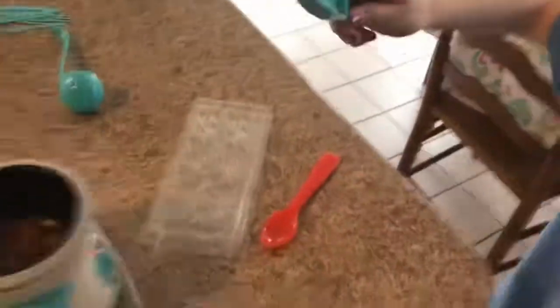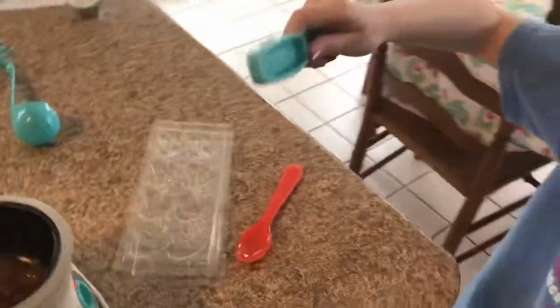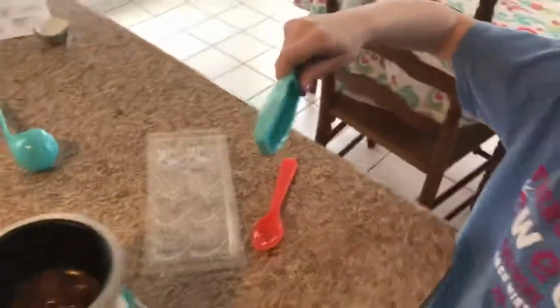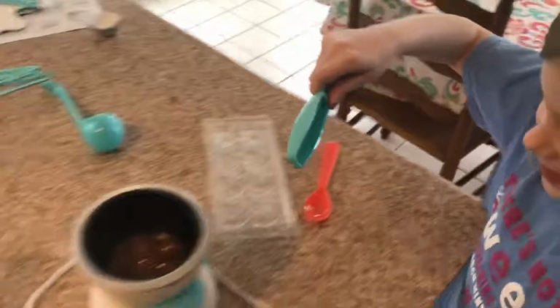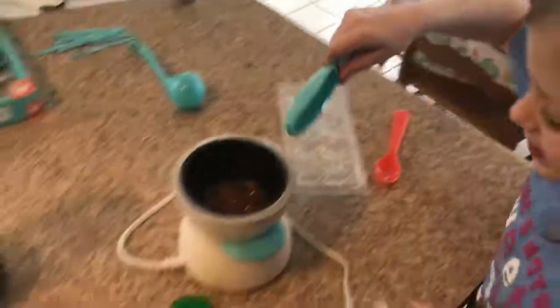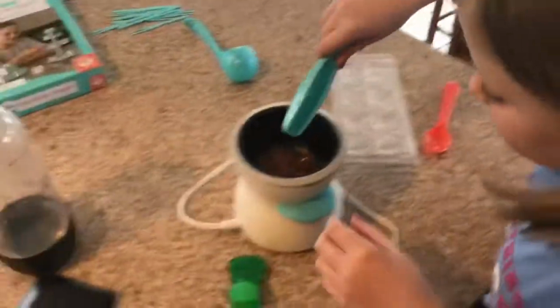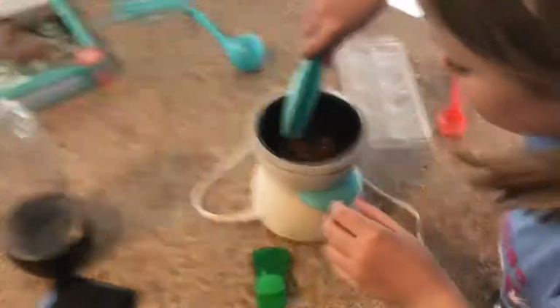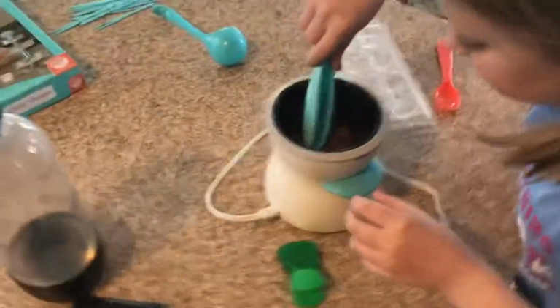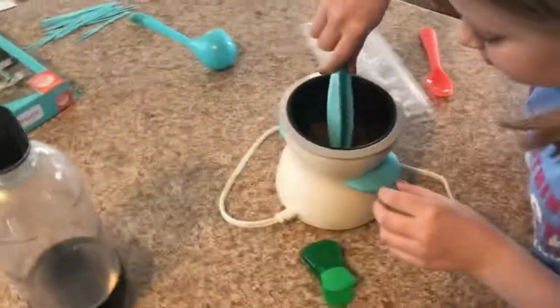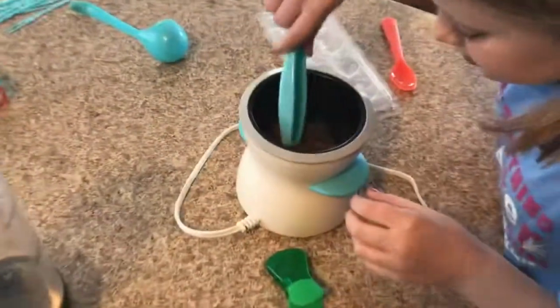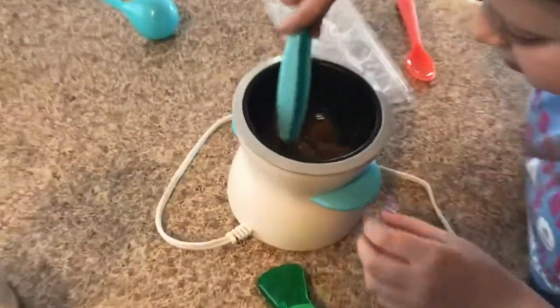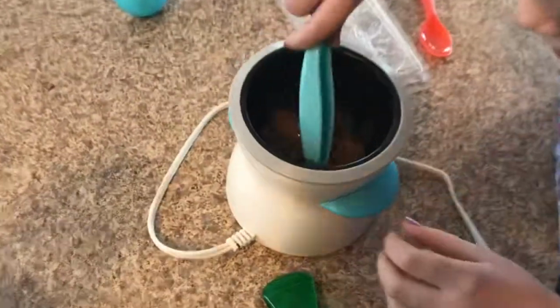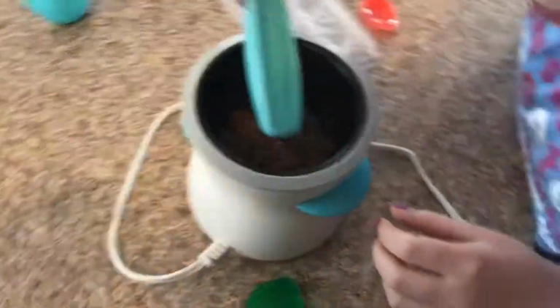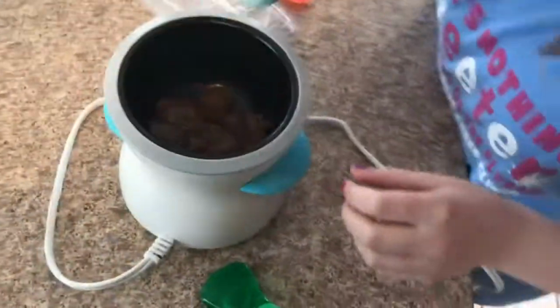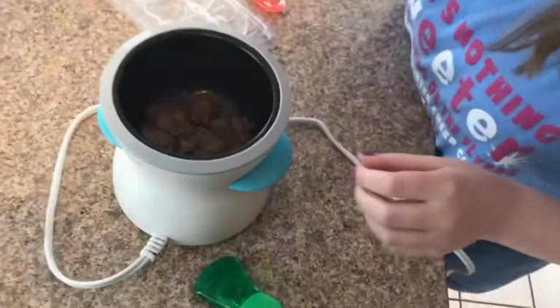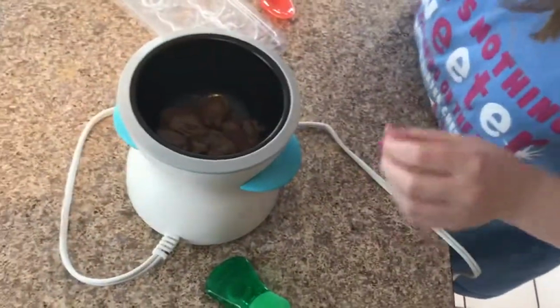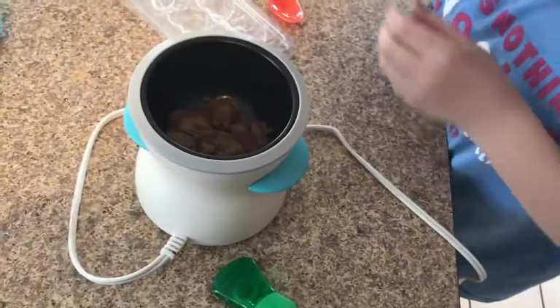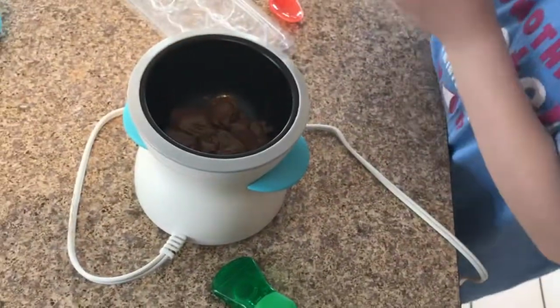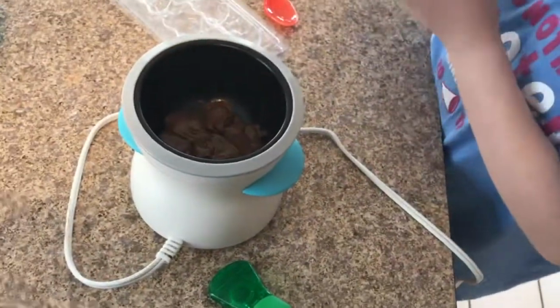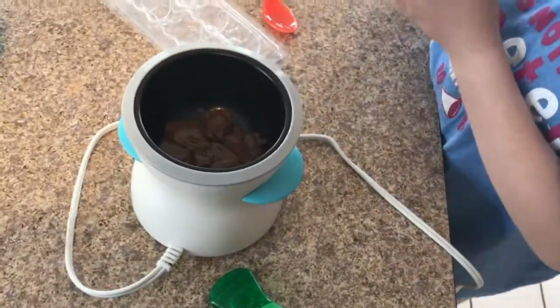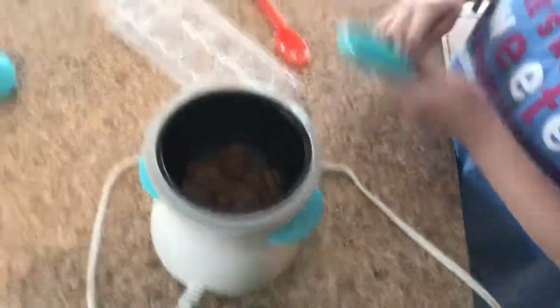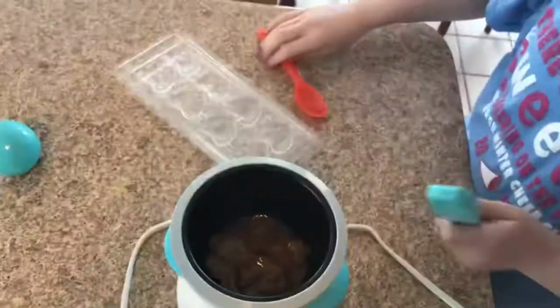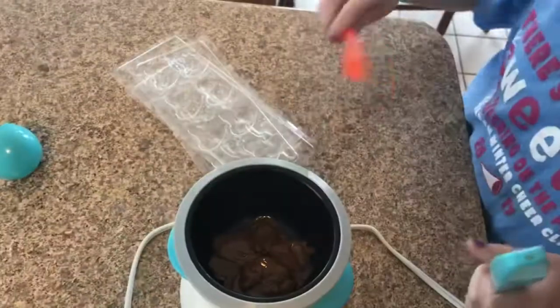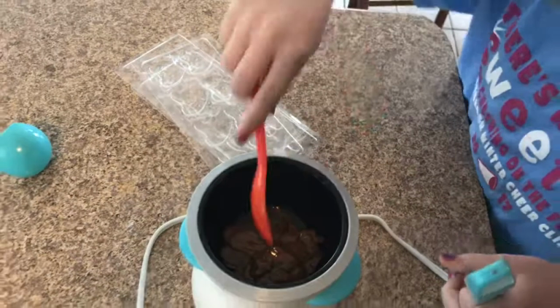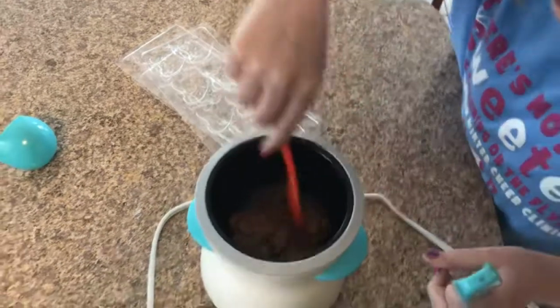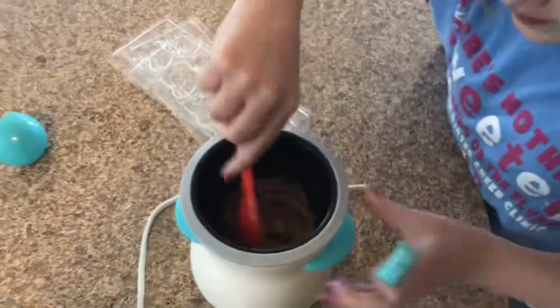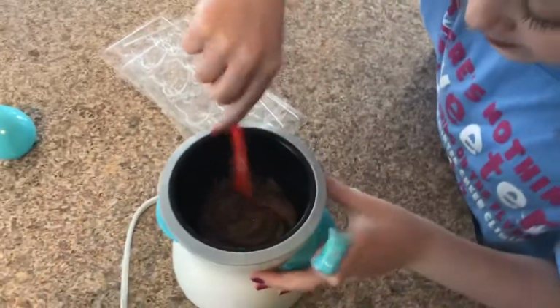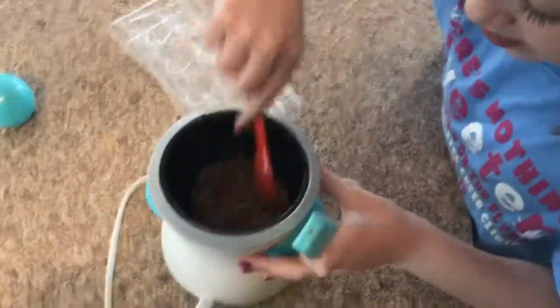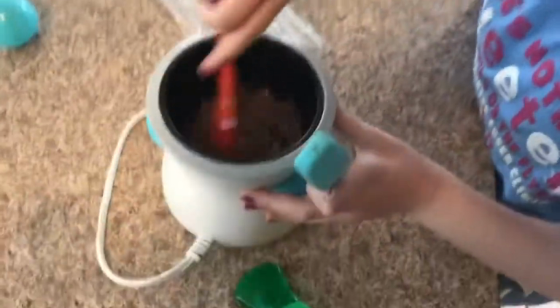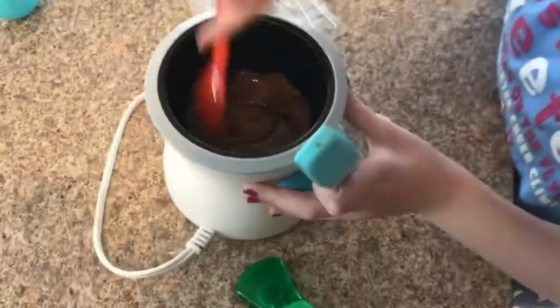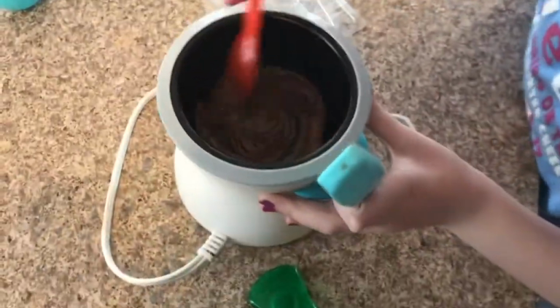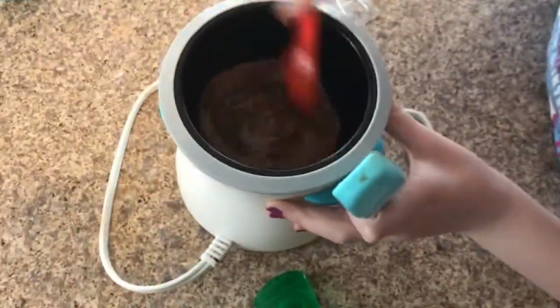We are going to stir it up good. Stir it. Use the spoon first. Is it all melted?